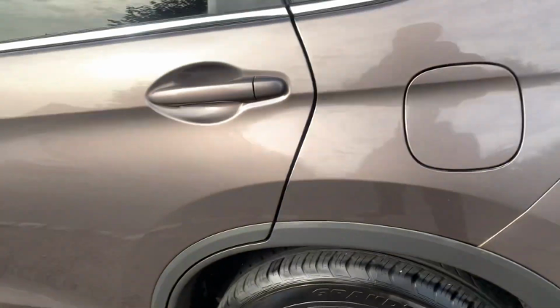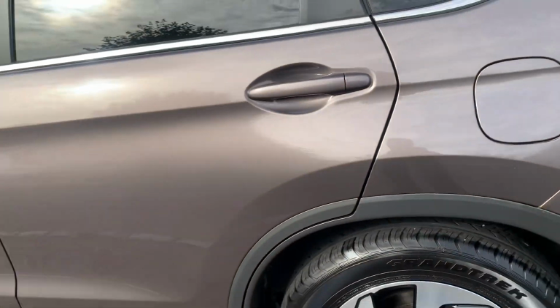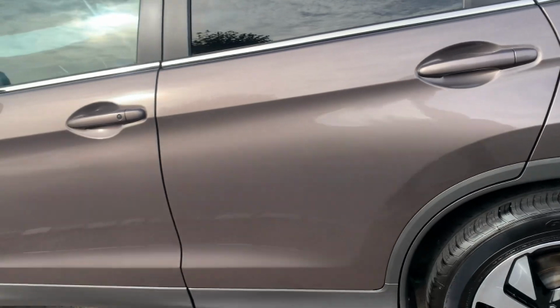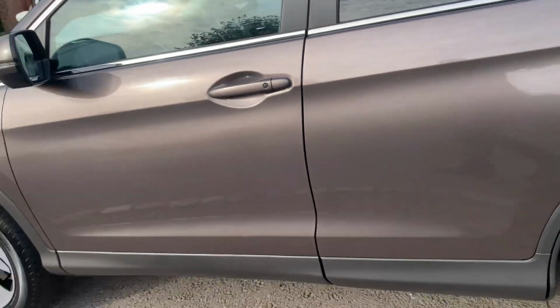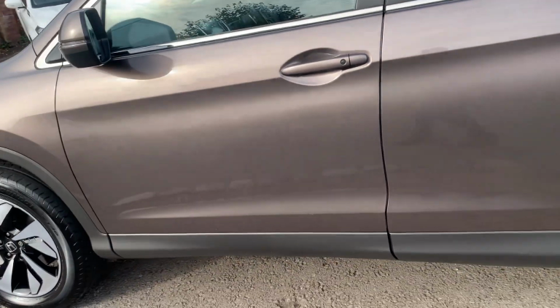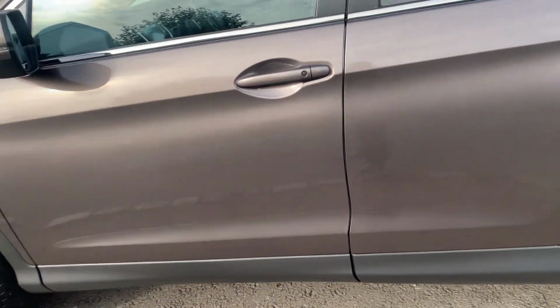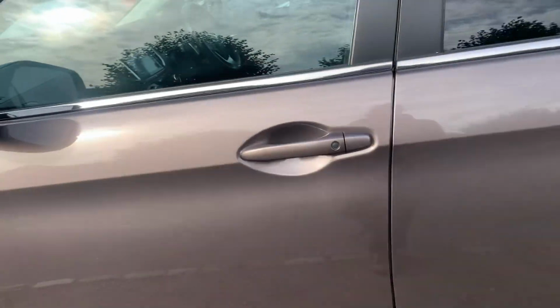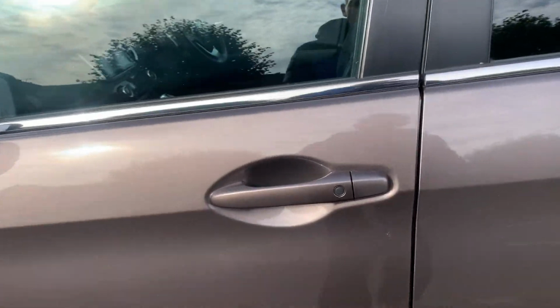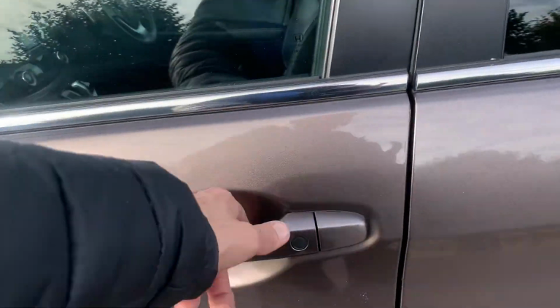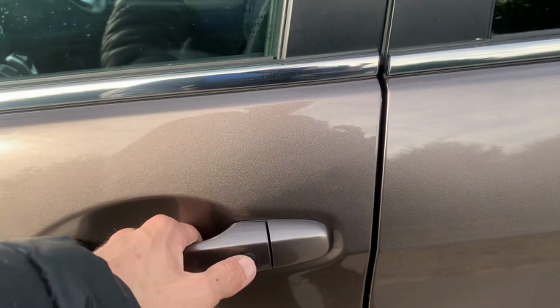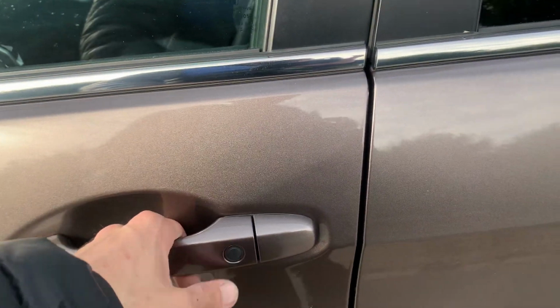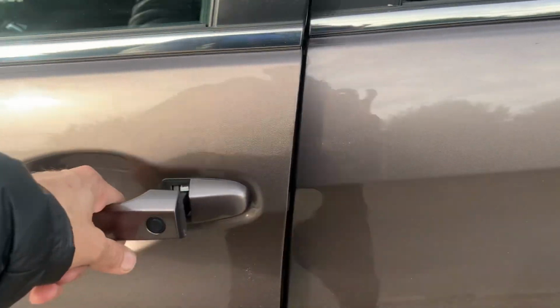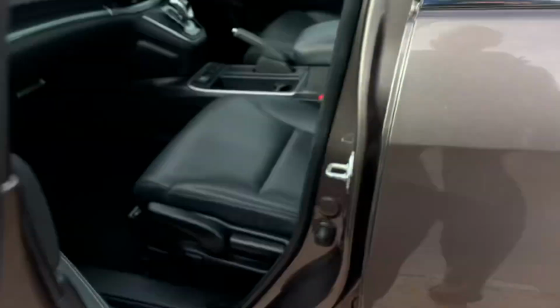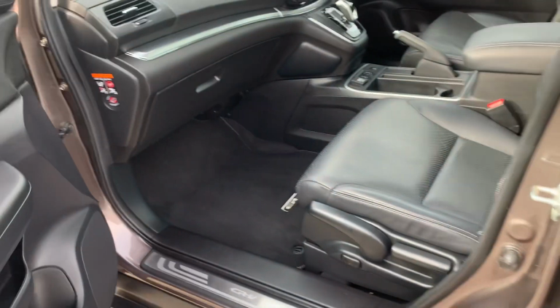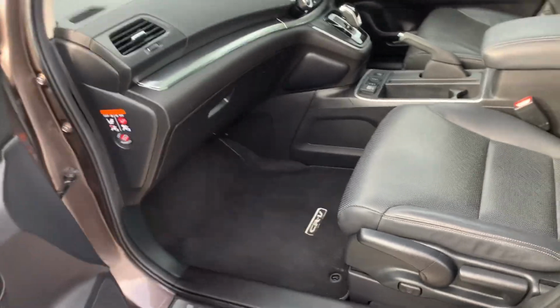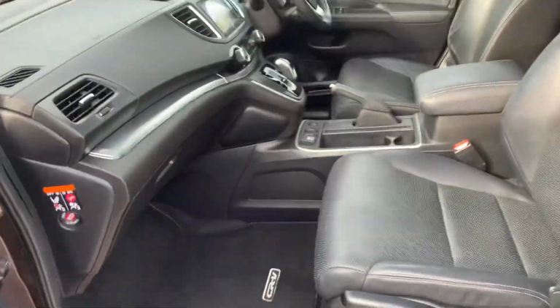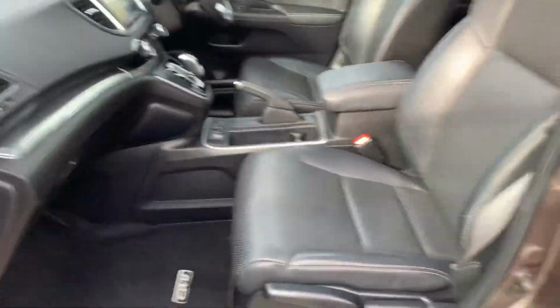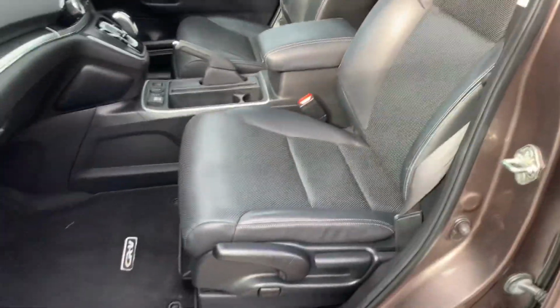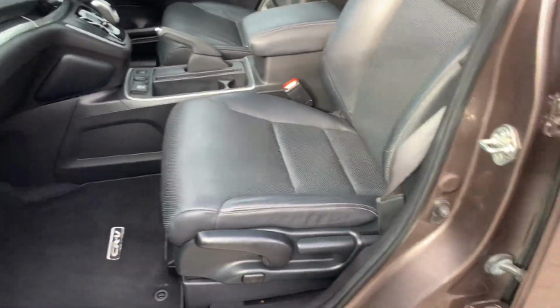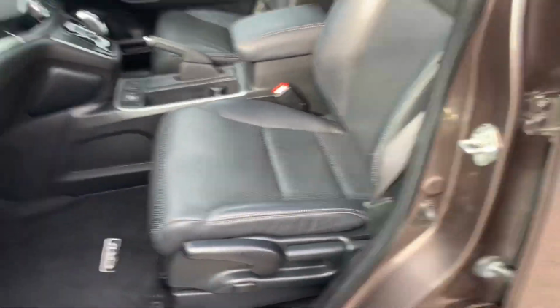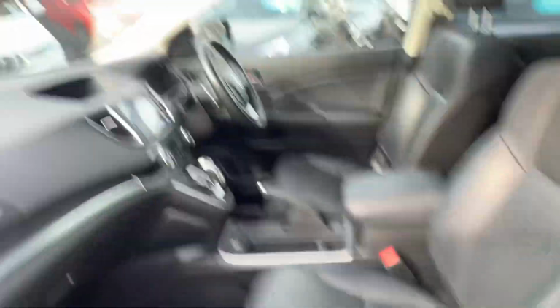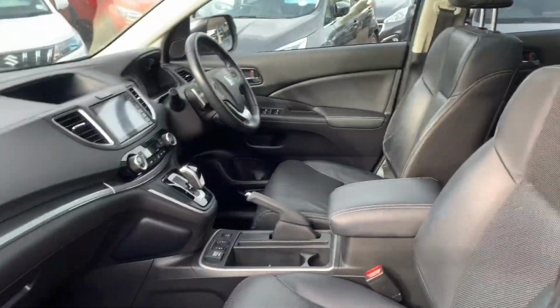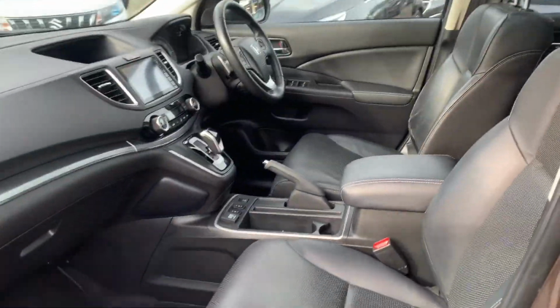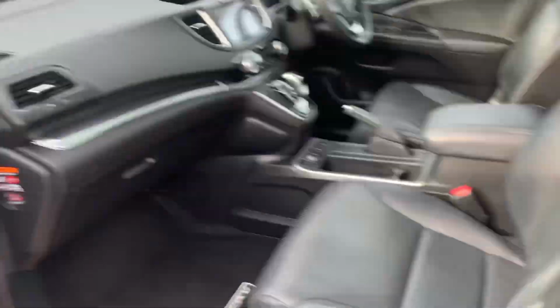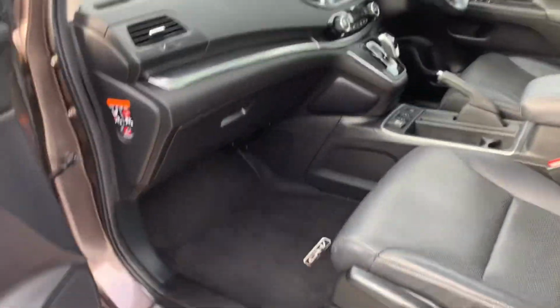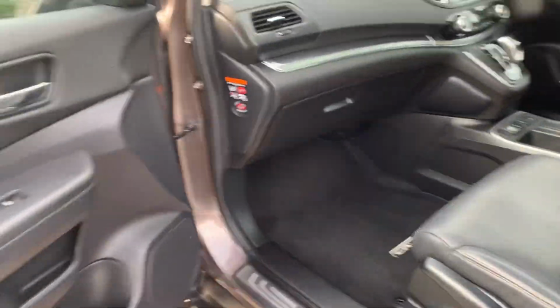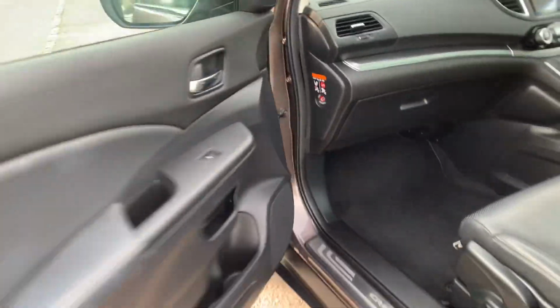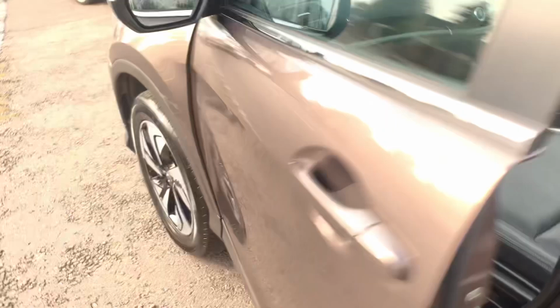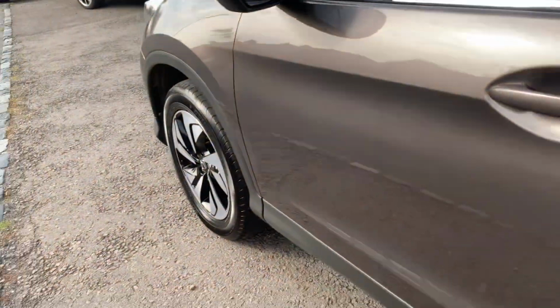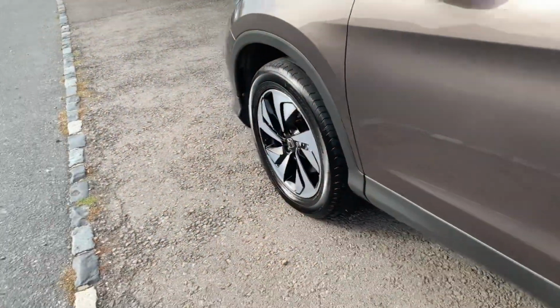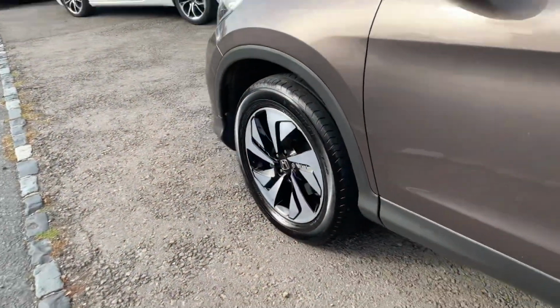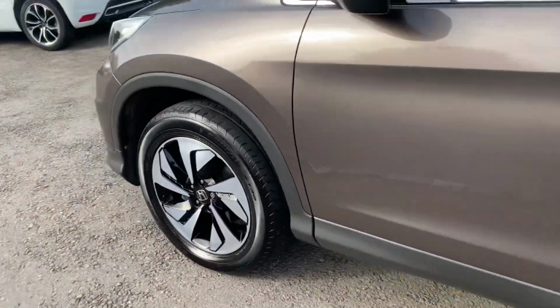It's got keyless entry — you literally walk up, press the button, and as long as the key's in your pocket it will automatically open and lock for you. The driver's seat is electric and it's also got two memory functions.